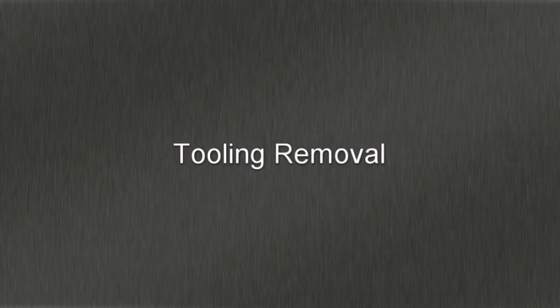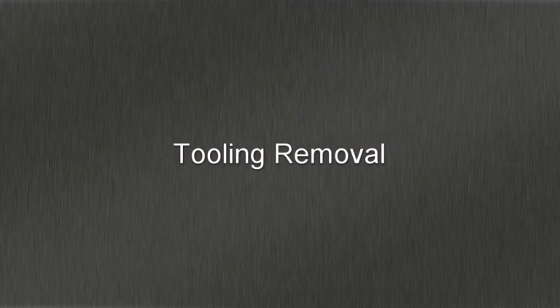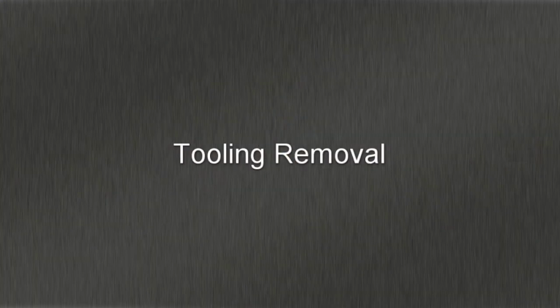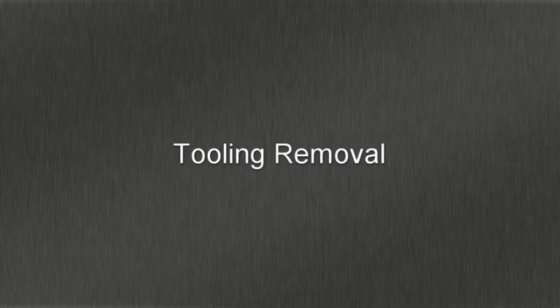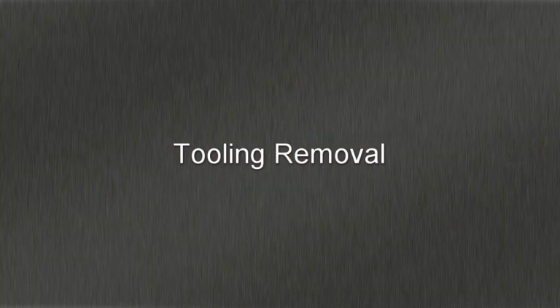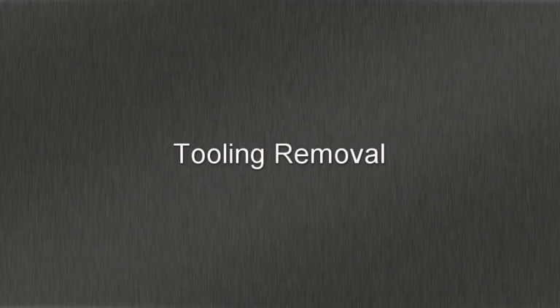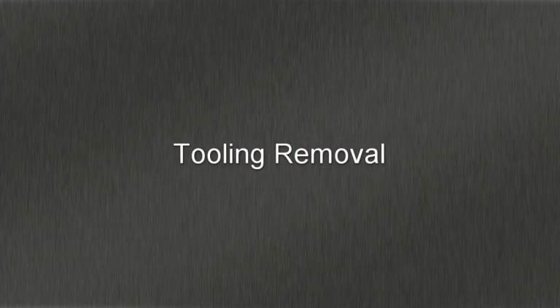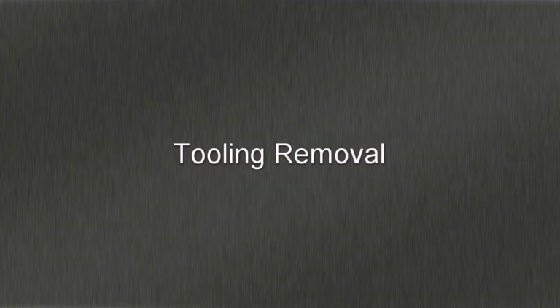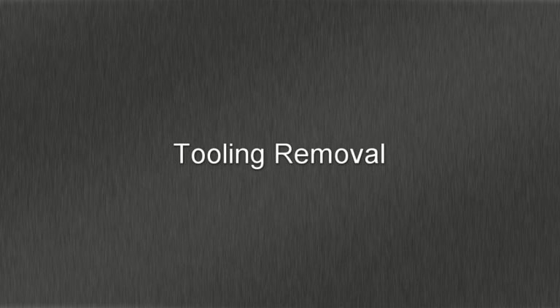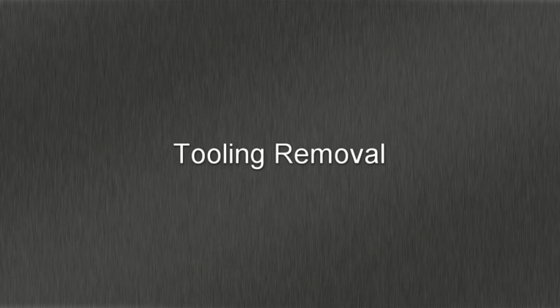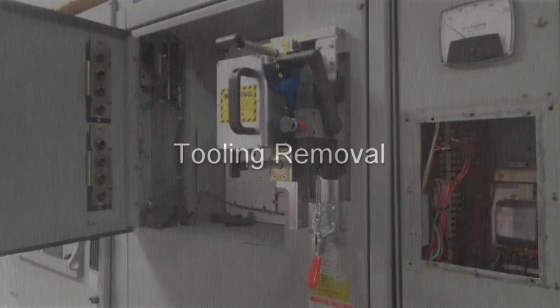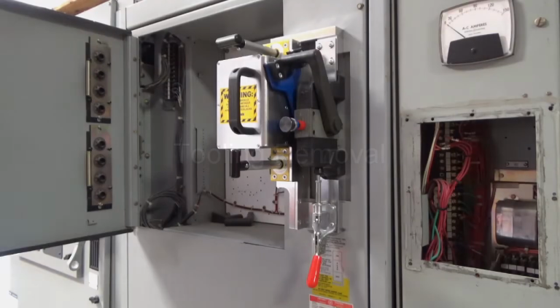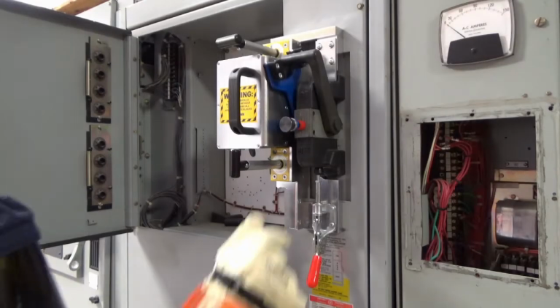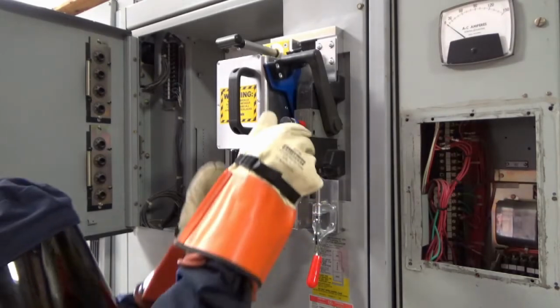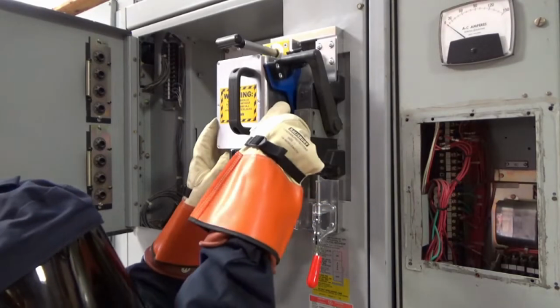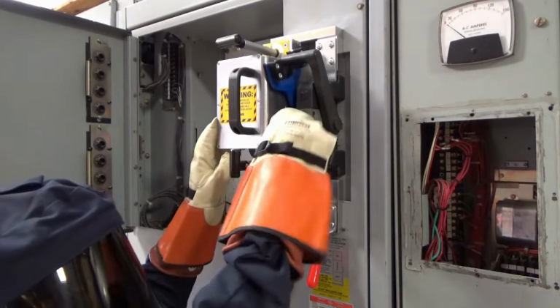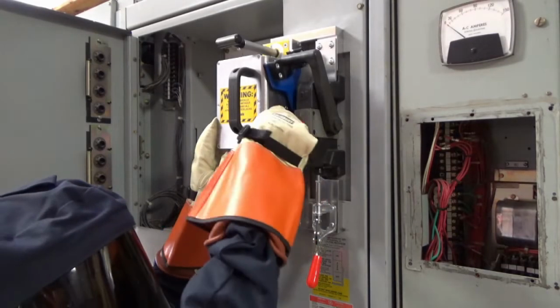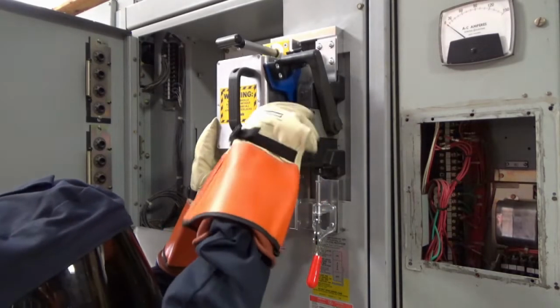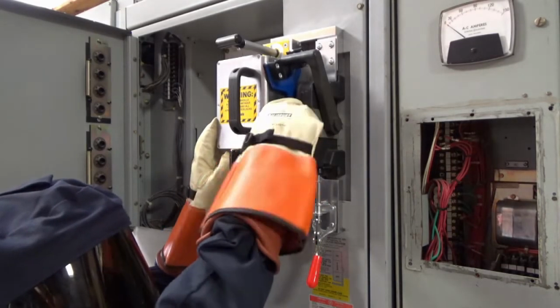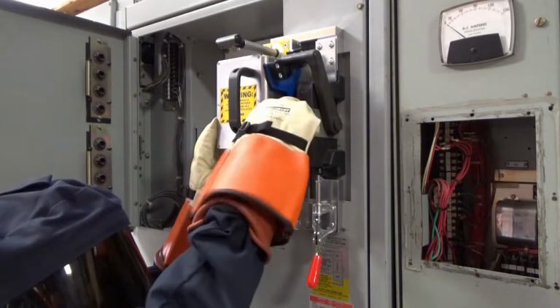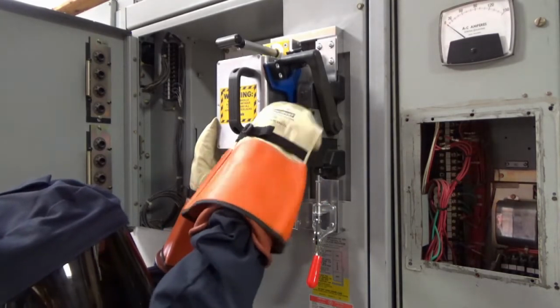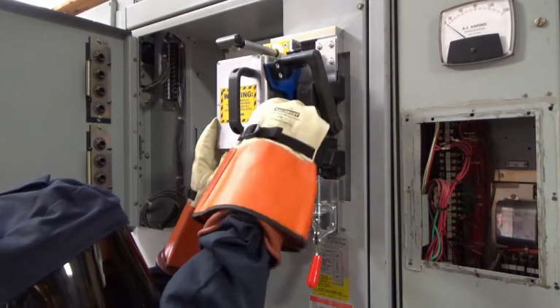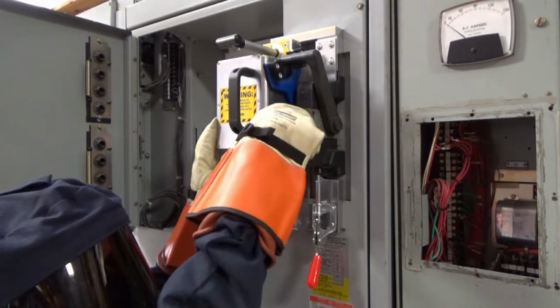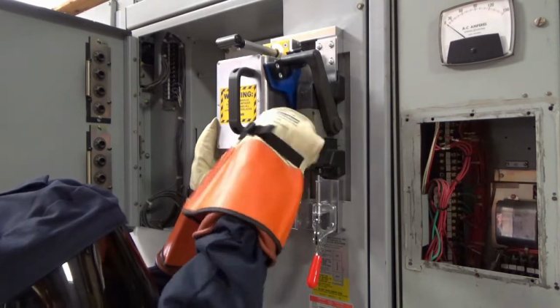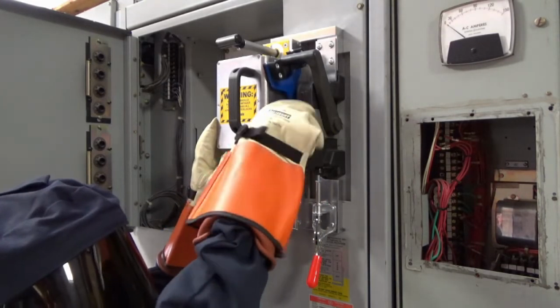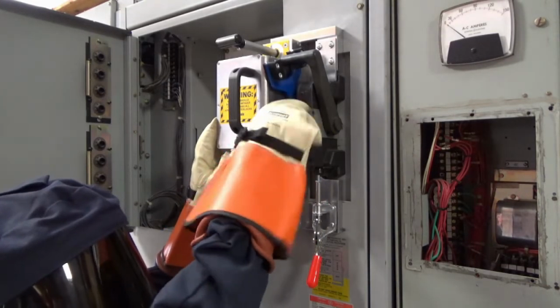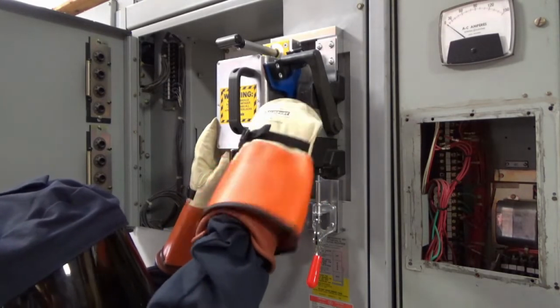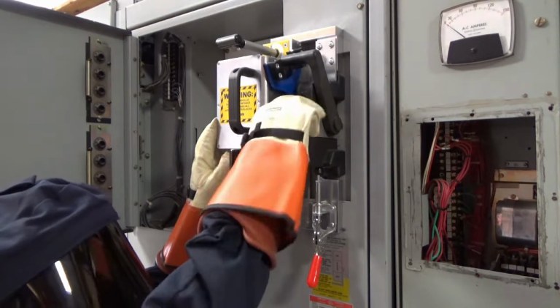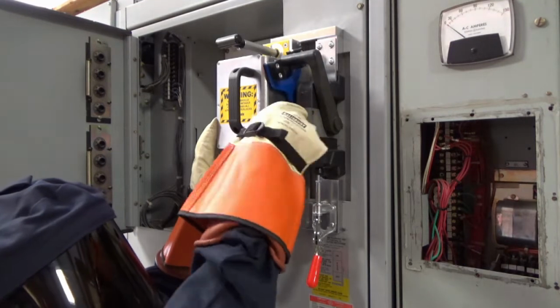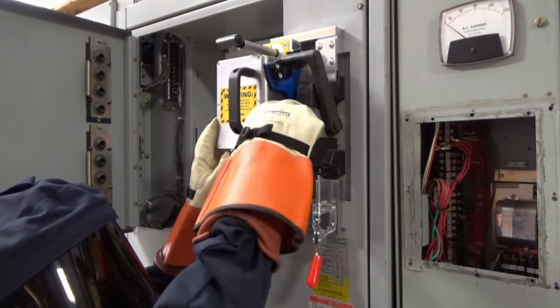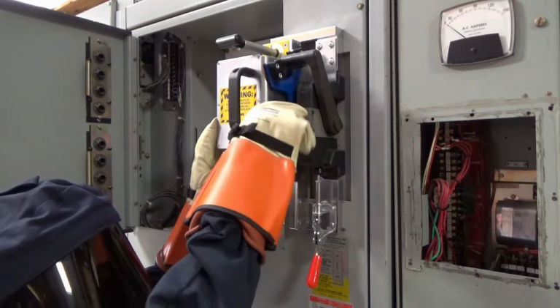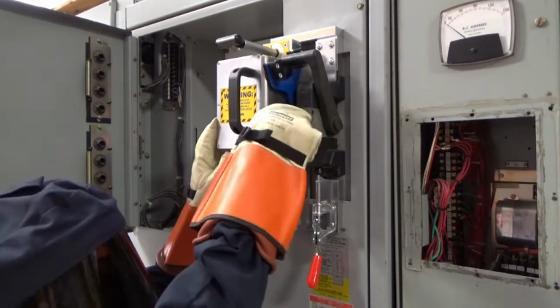To remove the RSA-9B, loosen the interlock thumbscrew, disengage the toggle clamp and twist lock magnets, and remove the RSA.